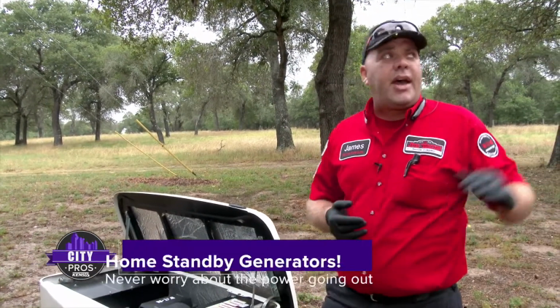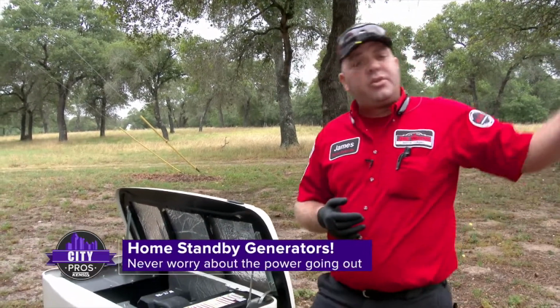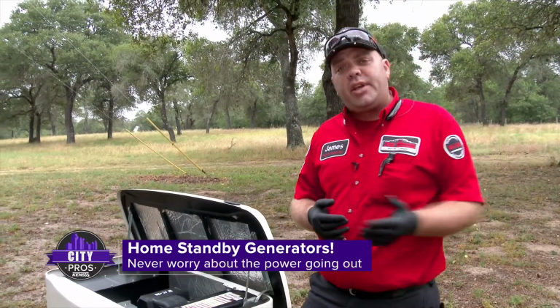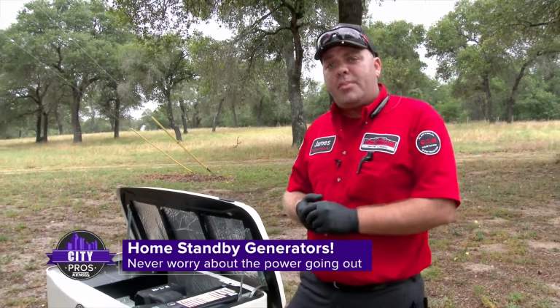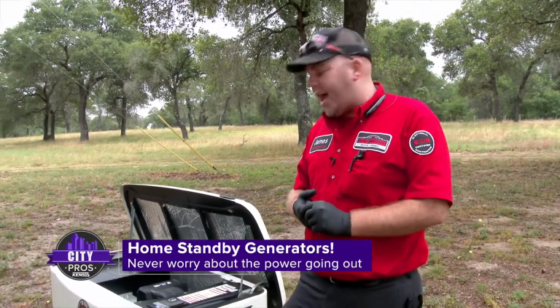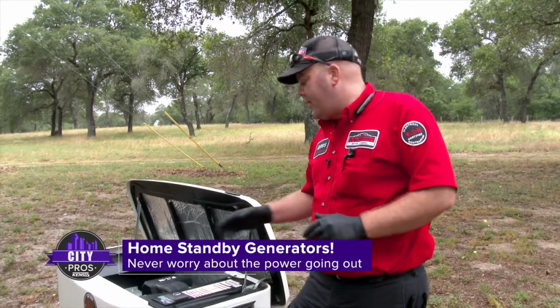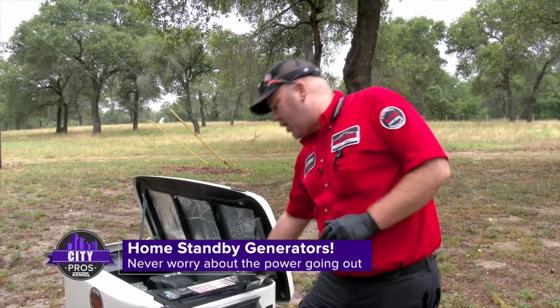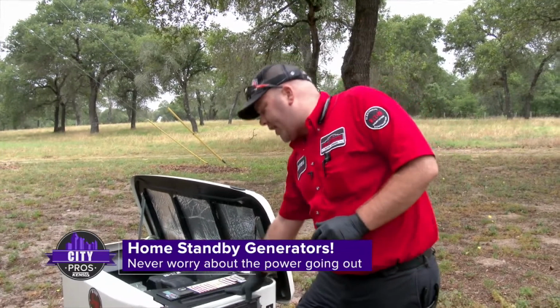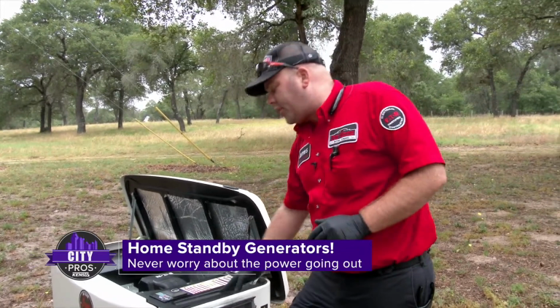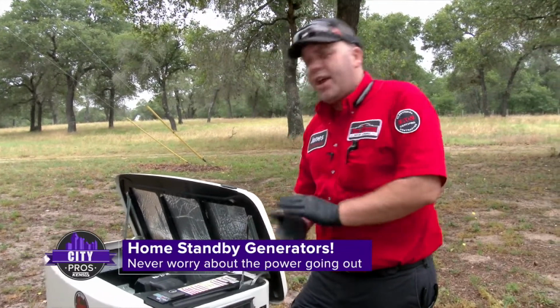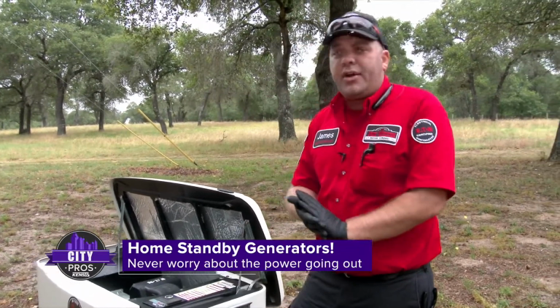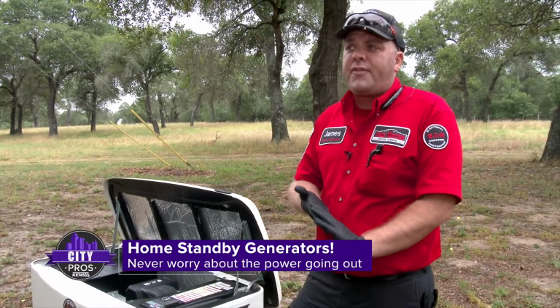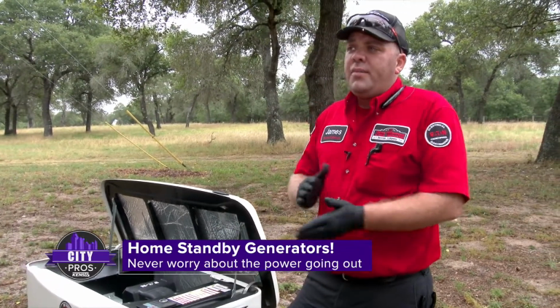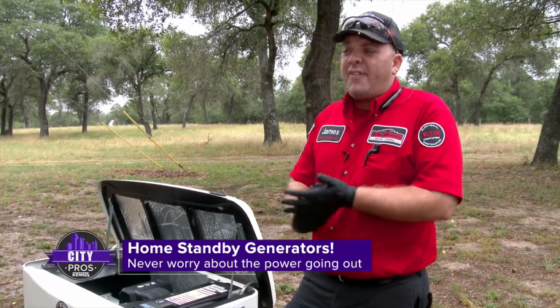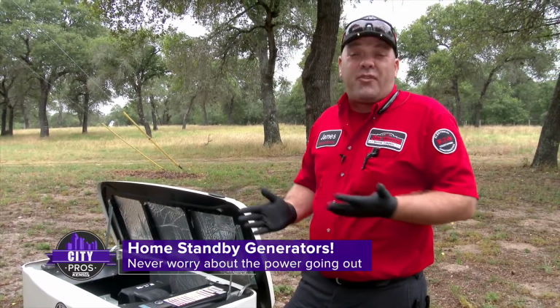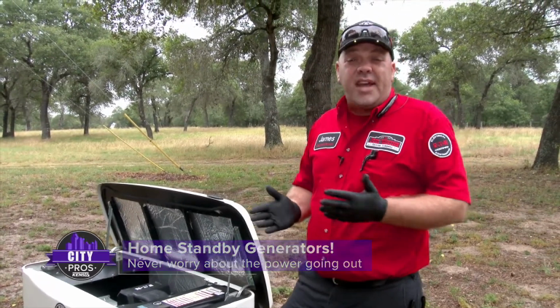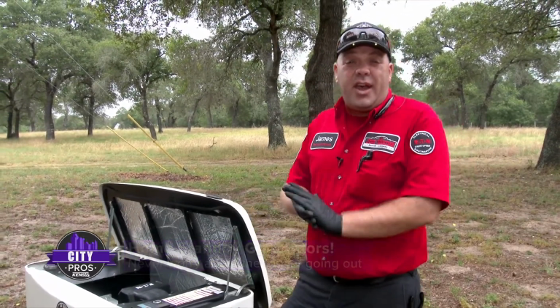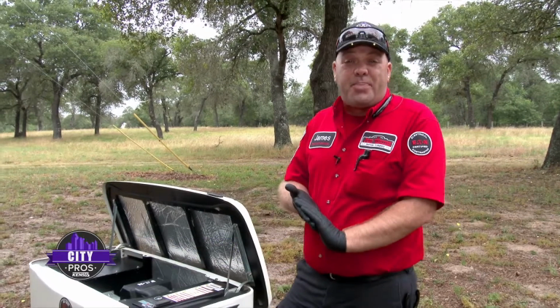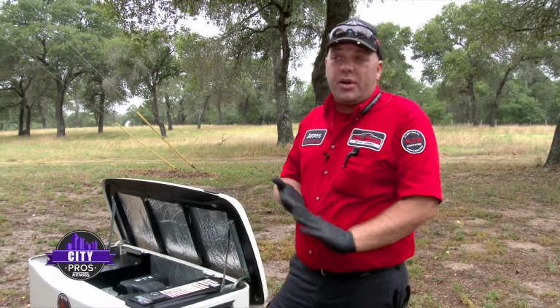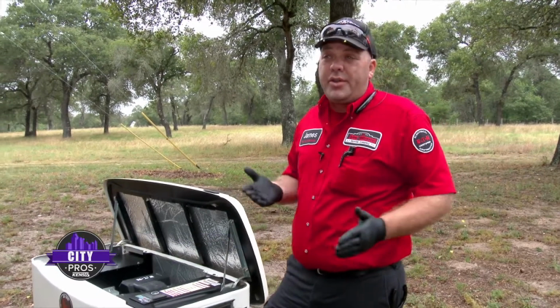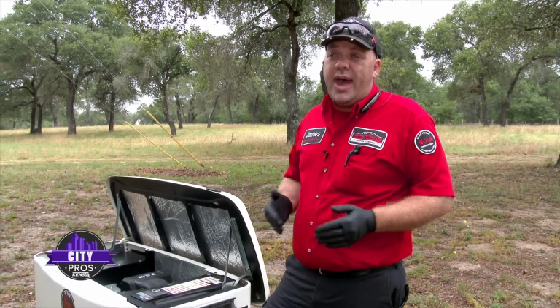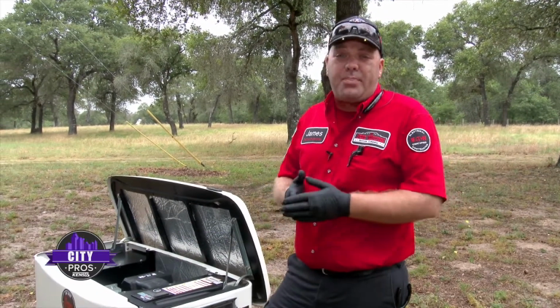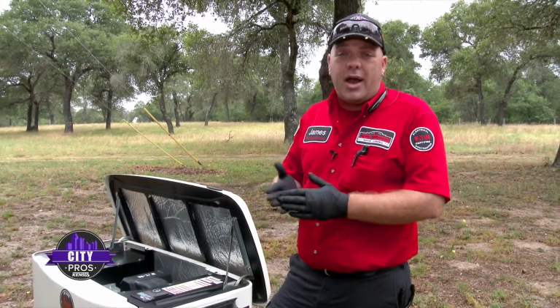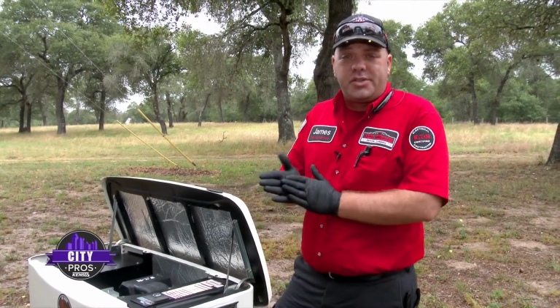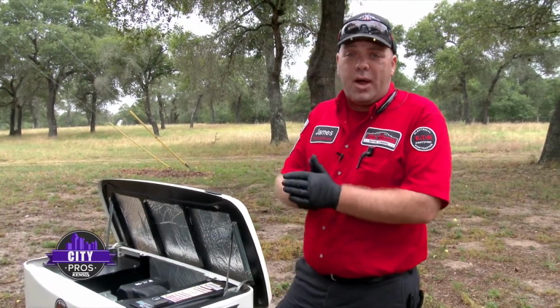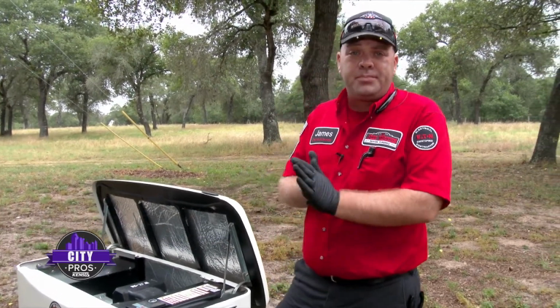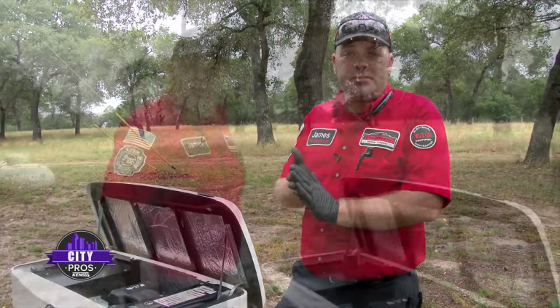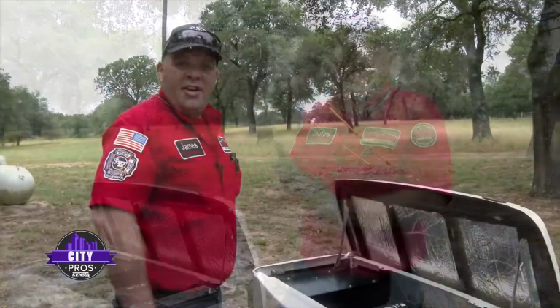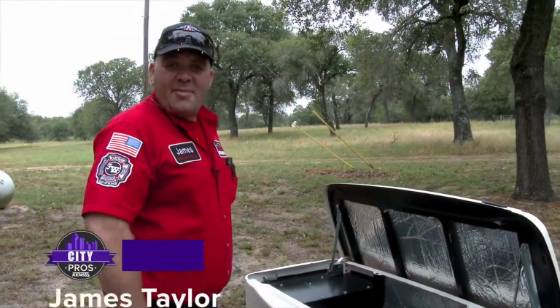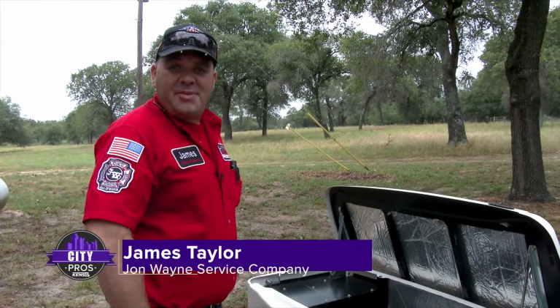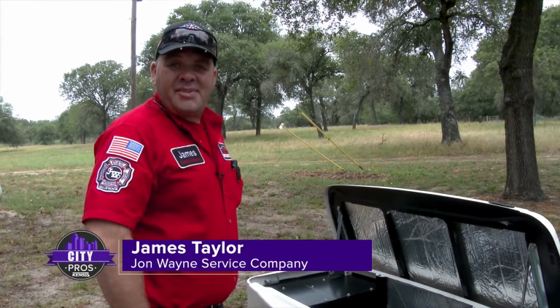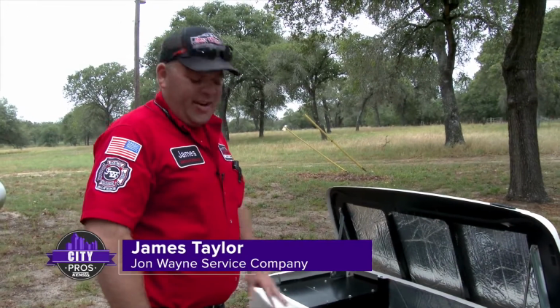The transfer switch is also monitoring utility power, so as soon as utility comes back it will automatically turn your generator off. You have about a five-second delay on power, and other than that a power outage is no problem.